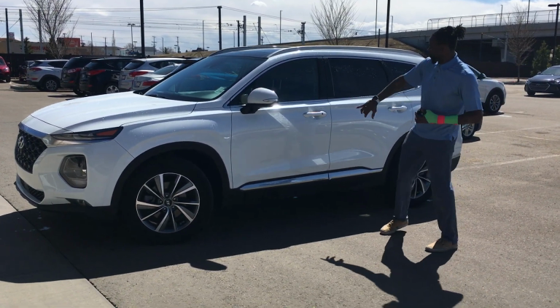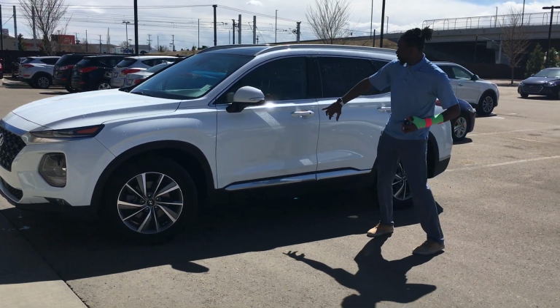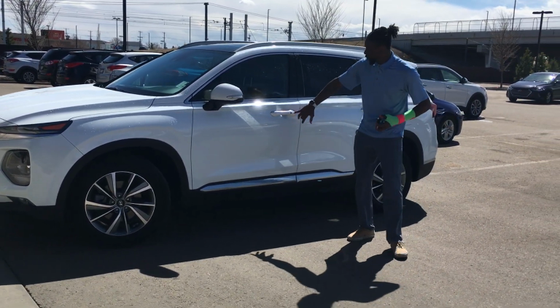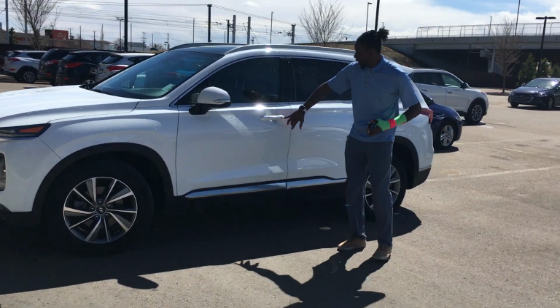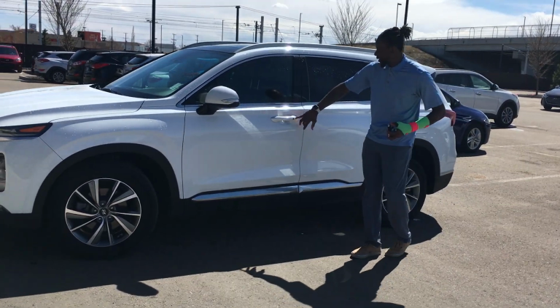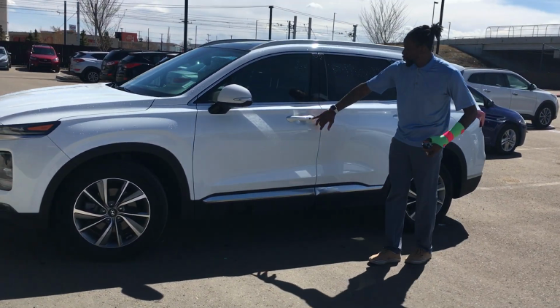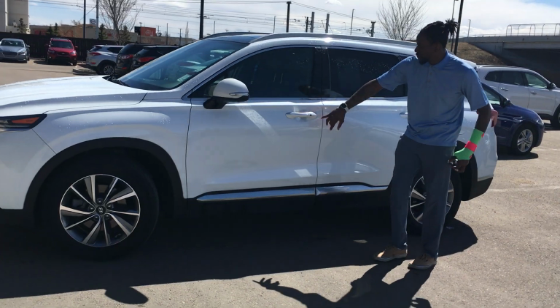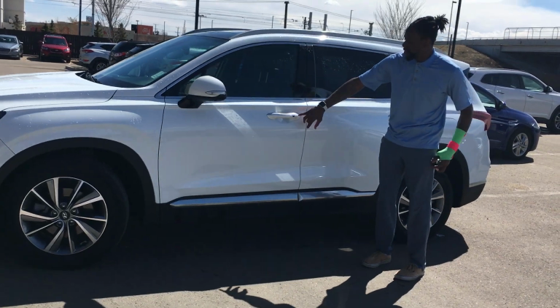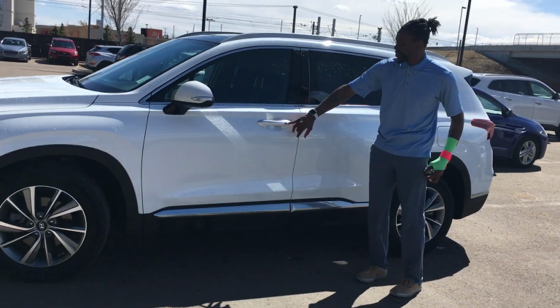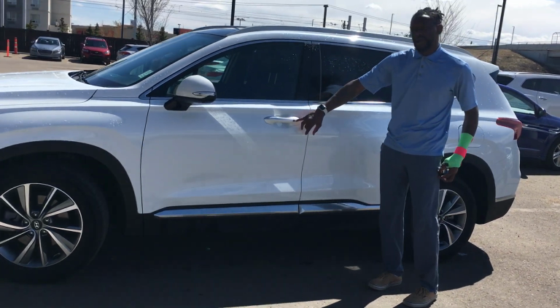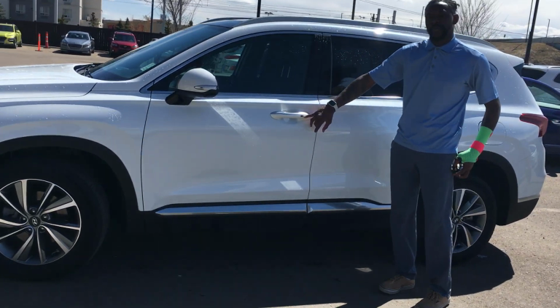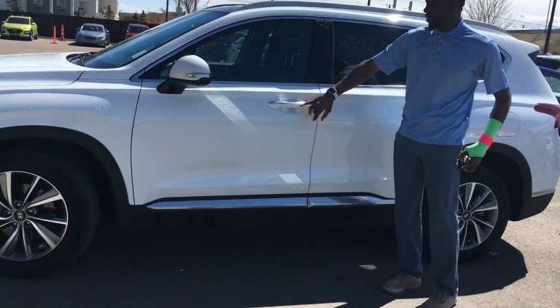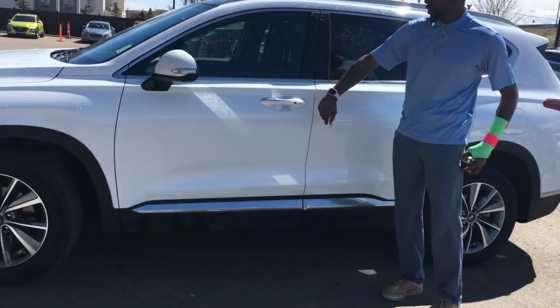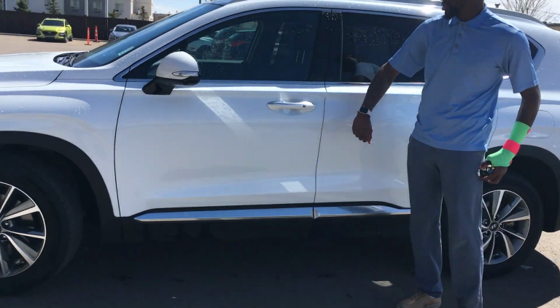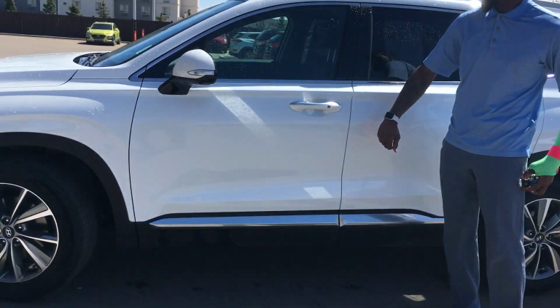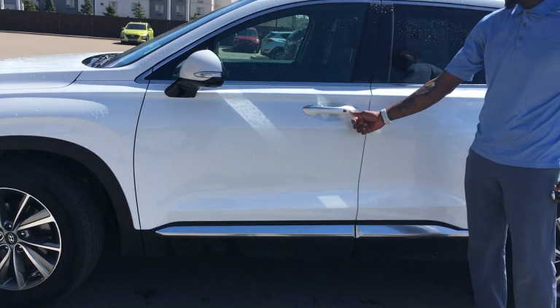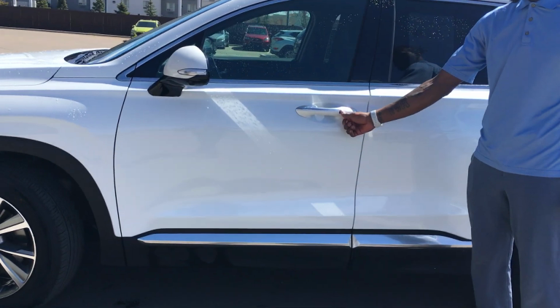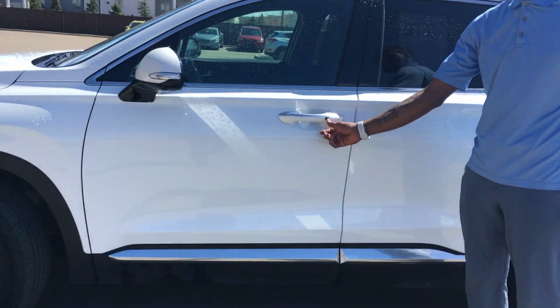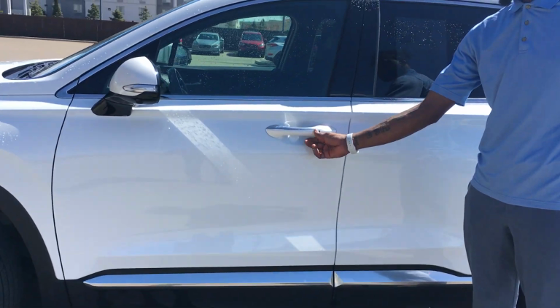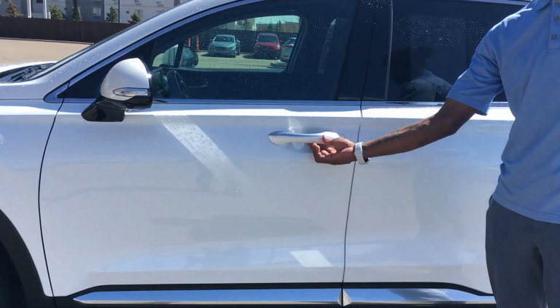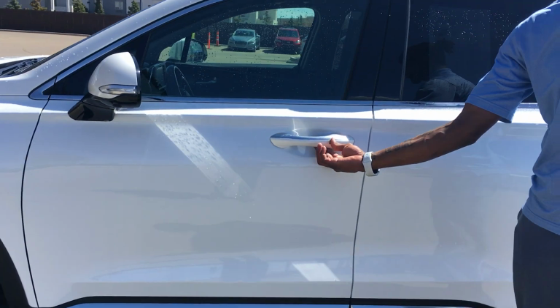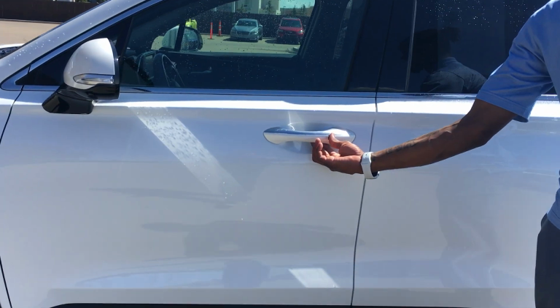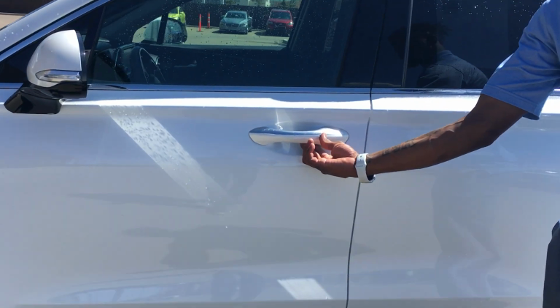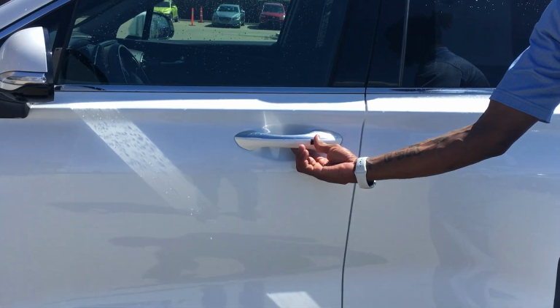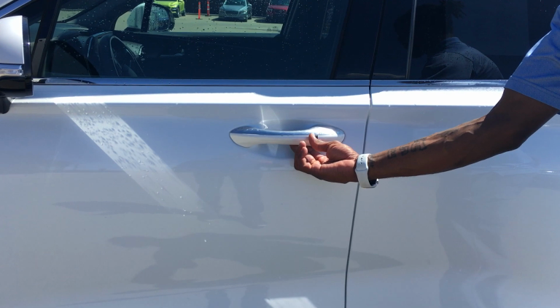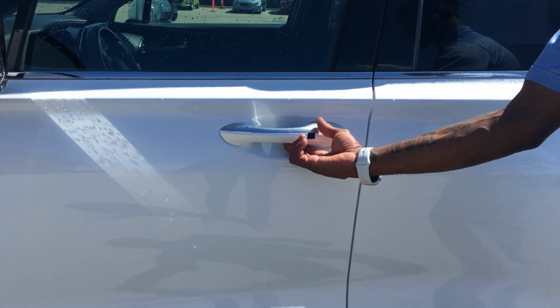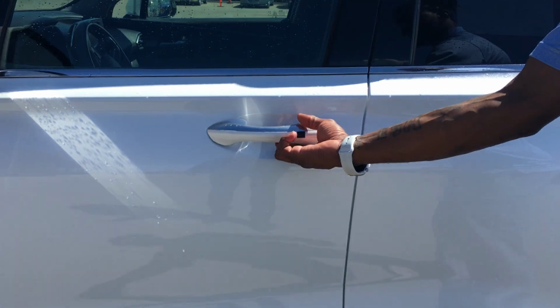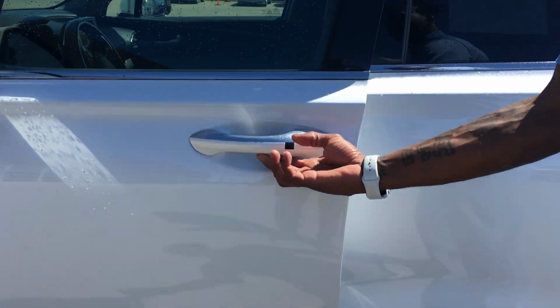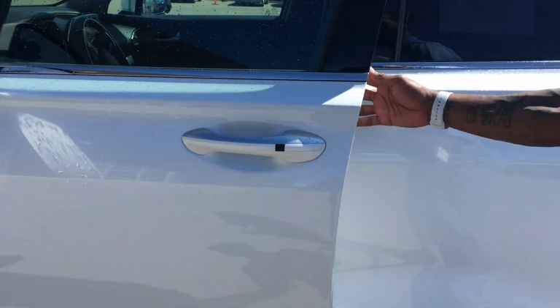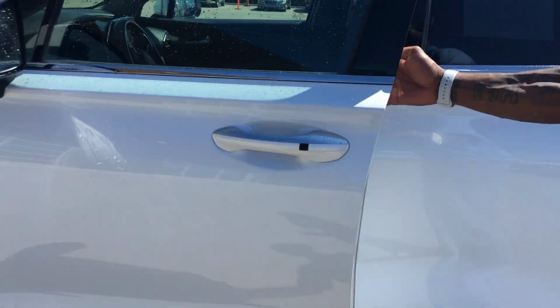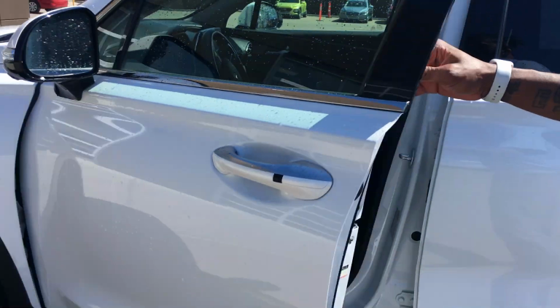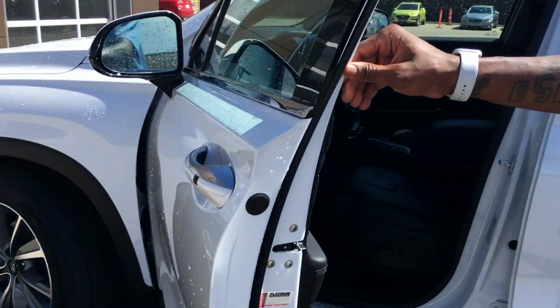The first feature I'm going to highlight is the keyless entry system. You hit this black button right there and it unlocks and locks the door, and it pops open like that.